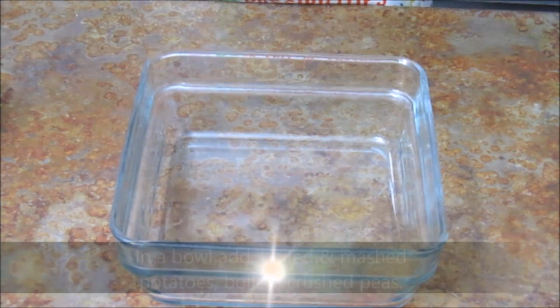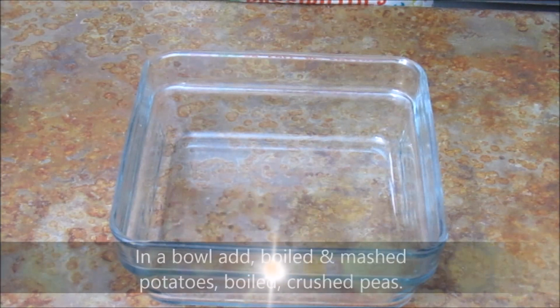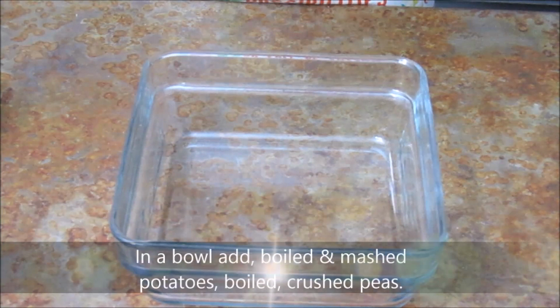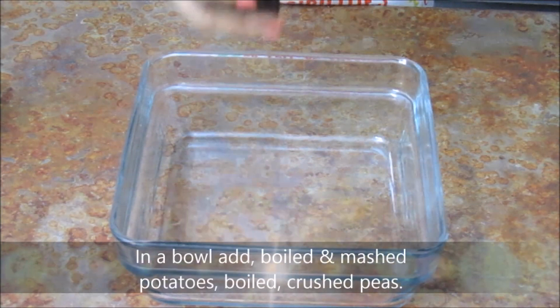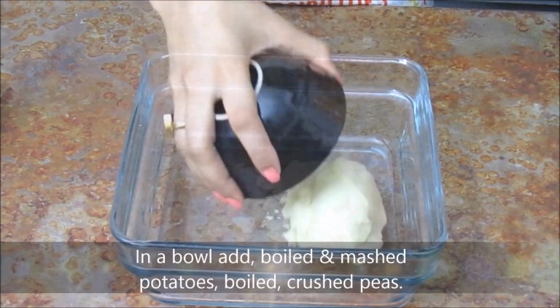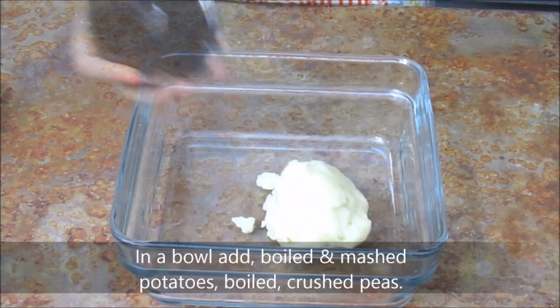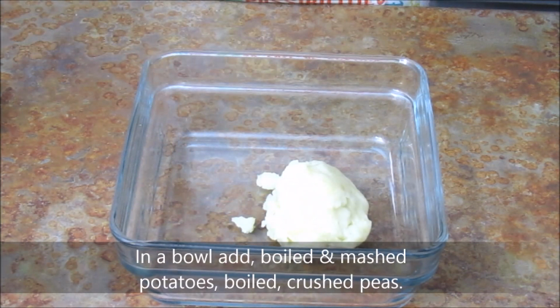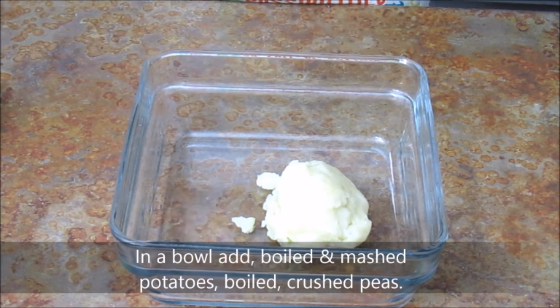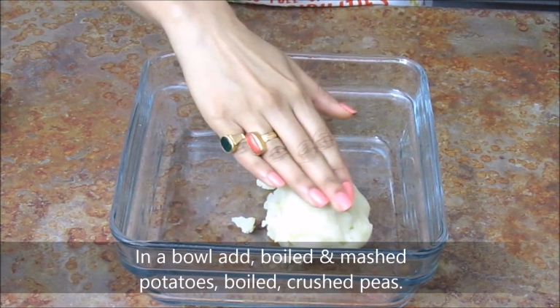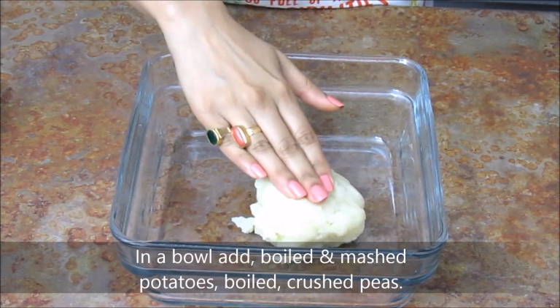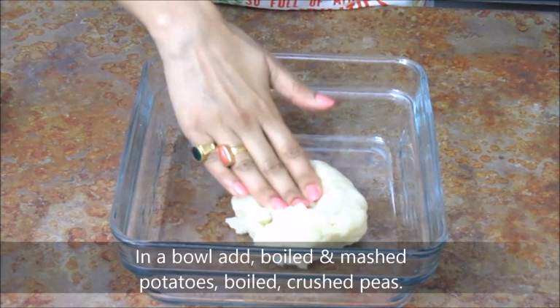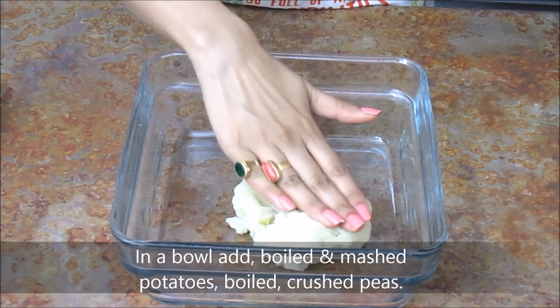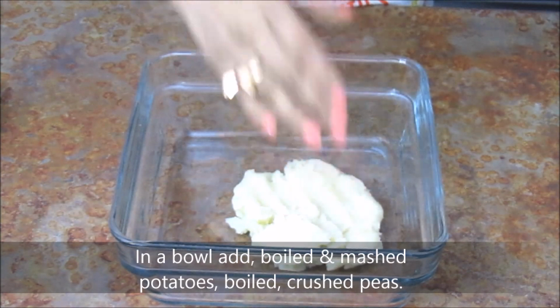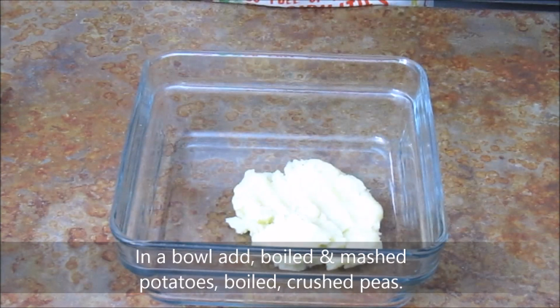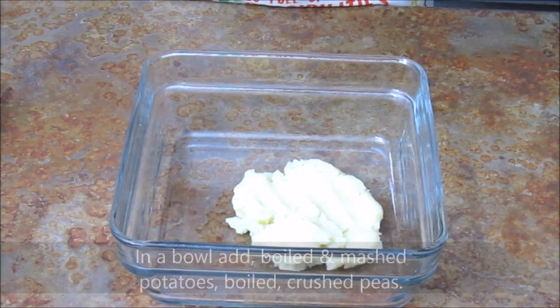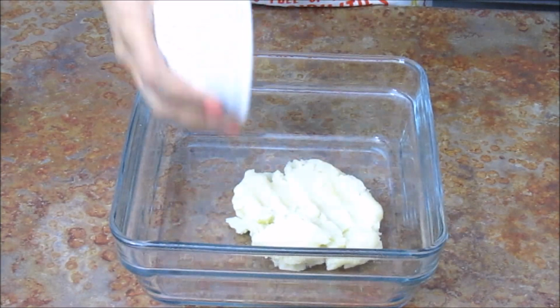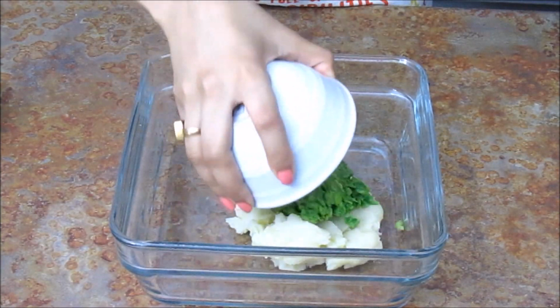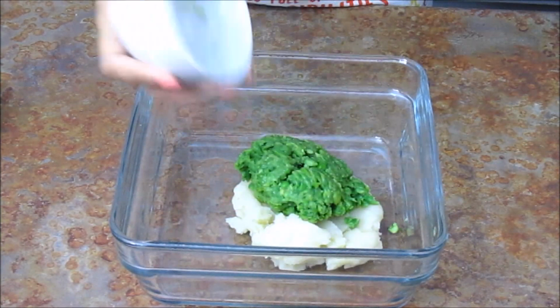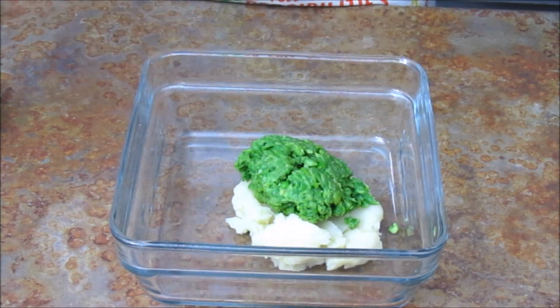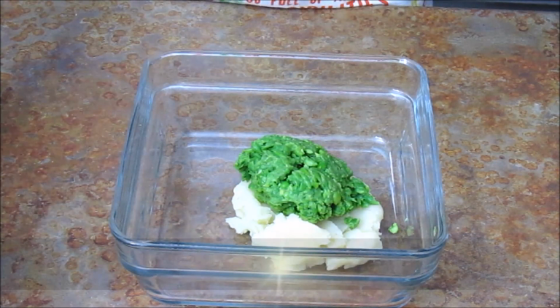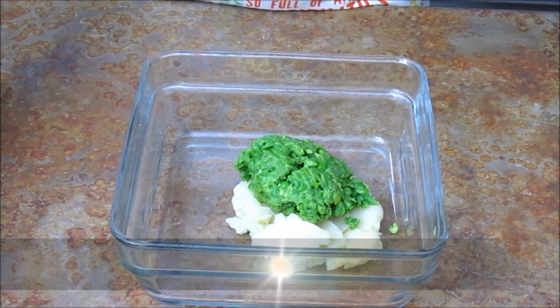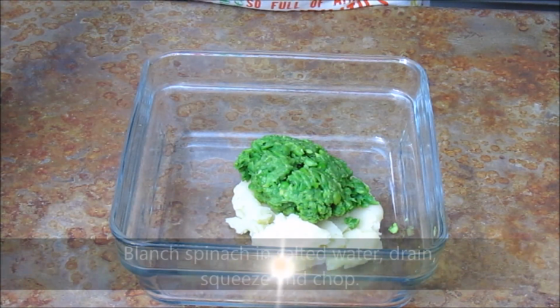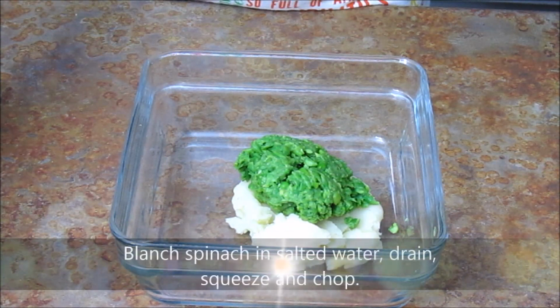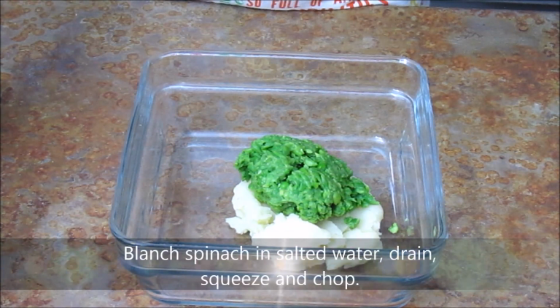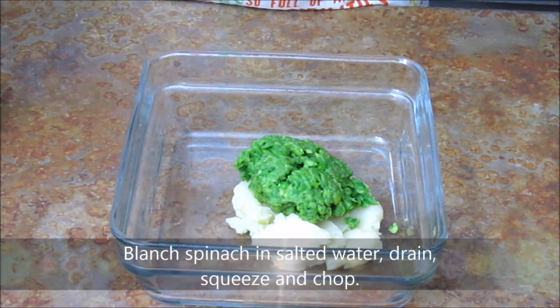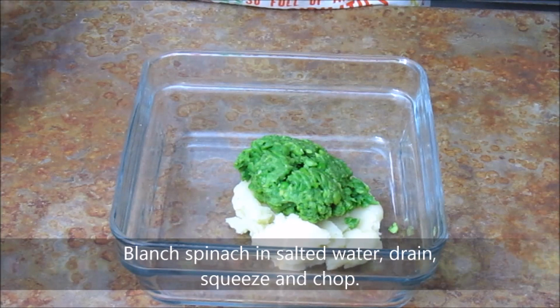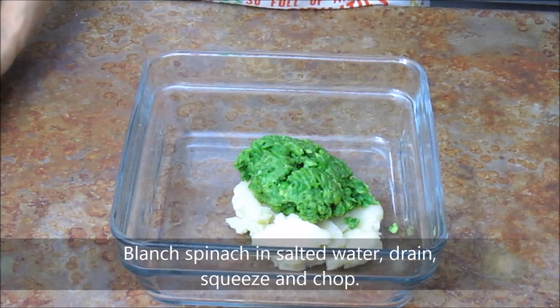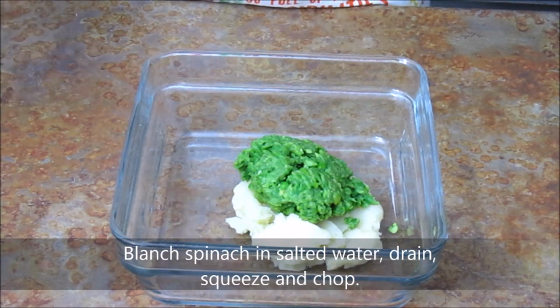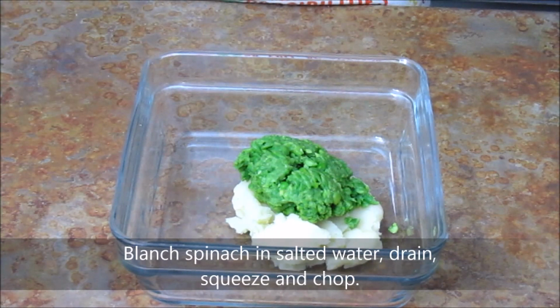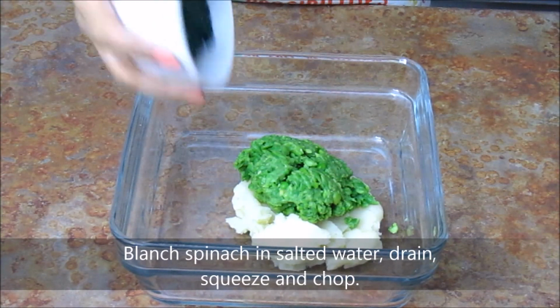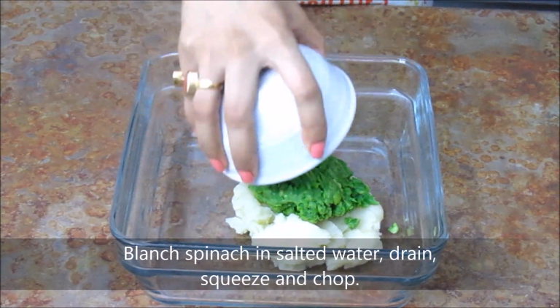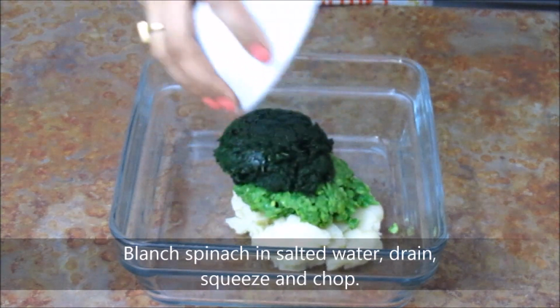First add boiled potatoes — I have already boiled and mashed it. Add boiled peas, crushed. Add blanched and chopped spinach.